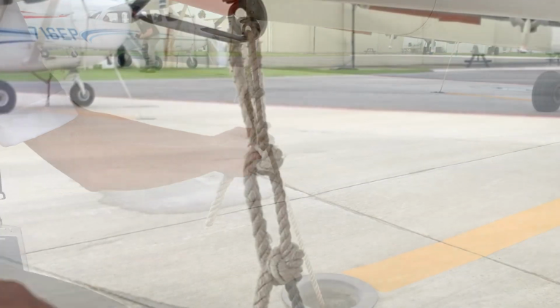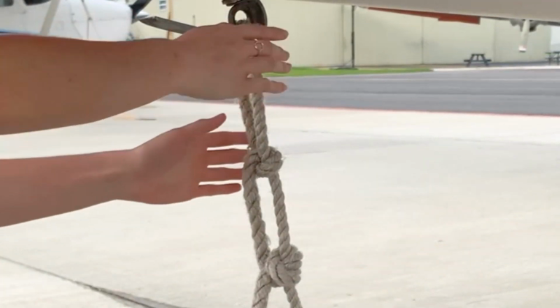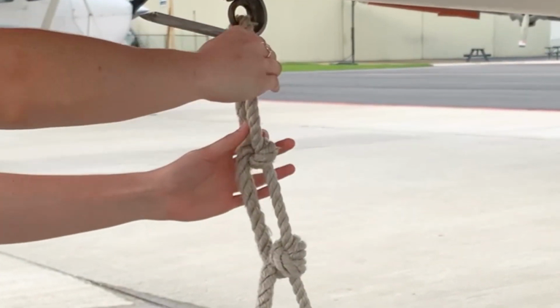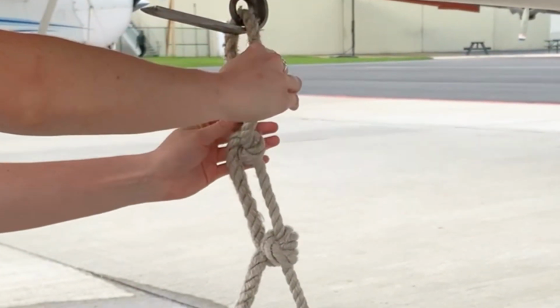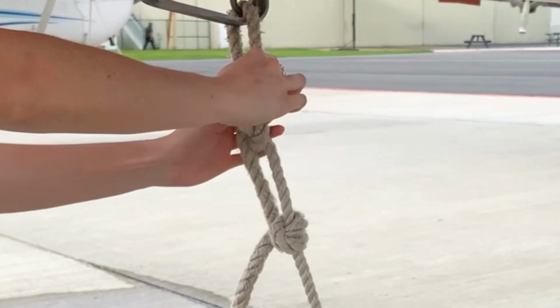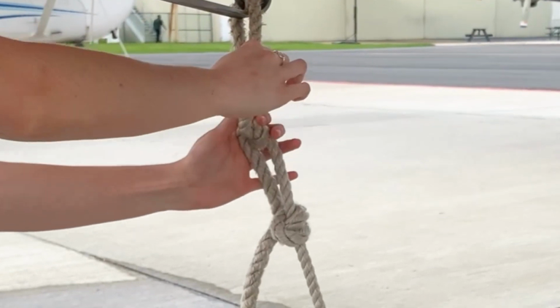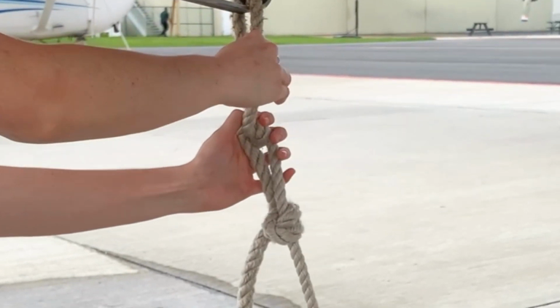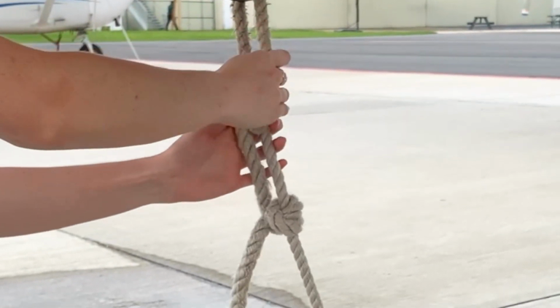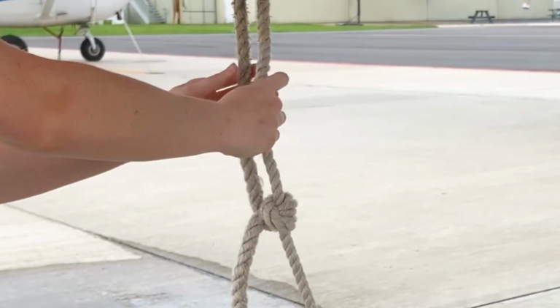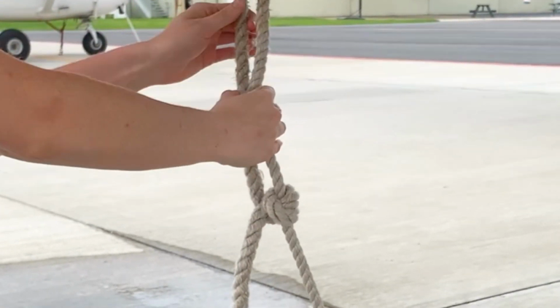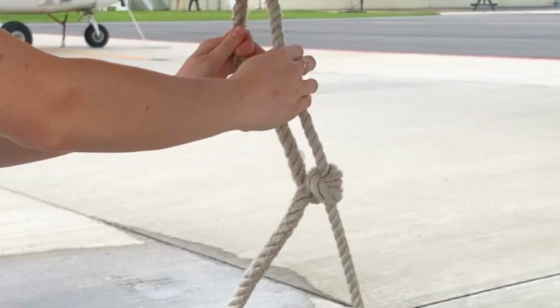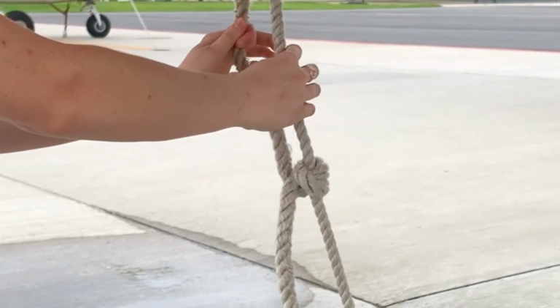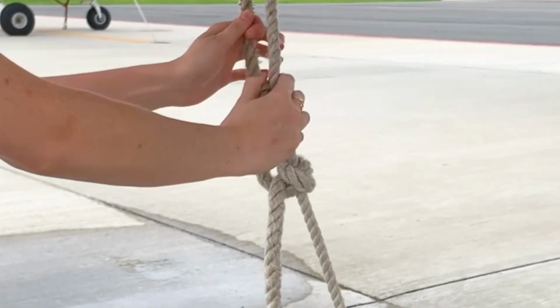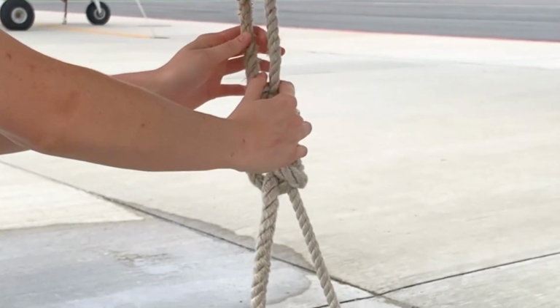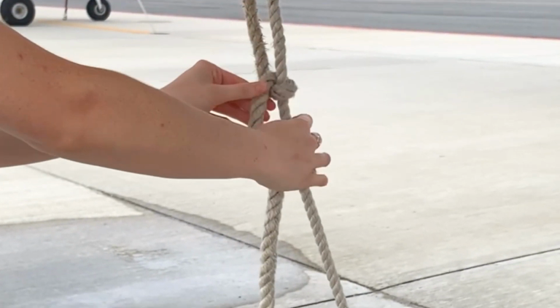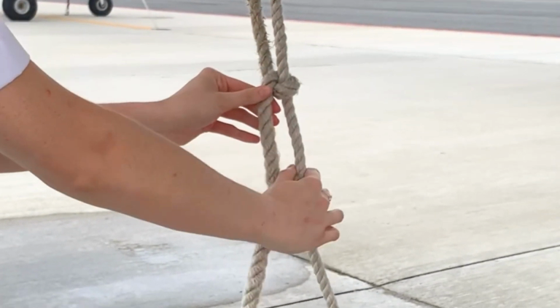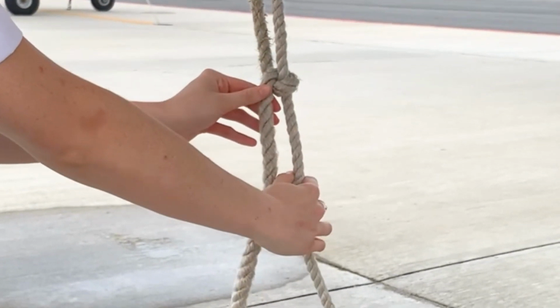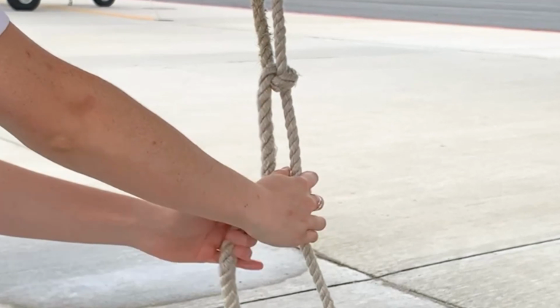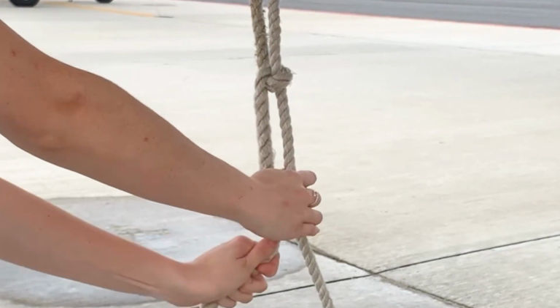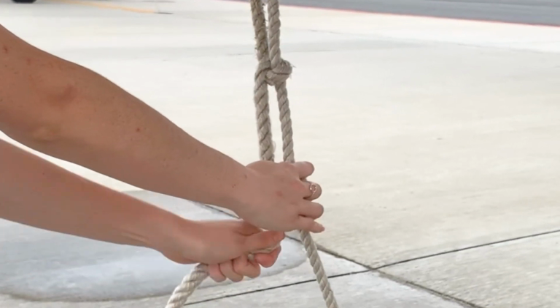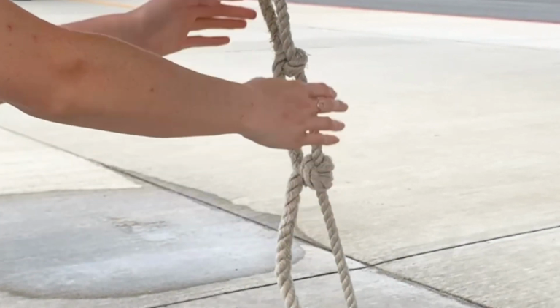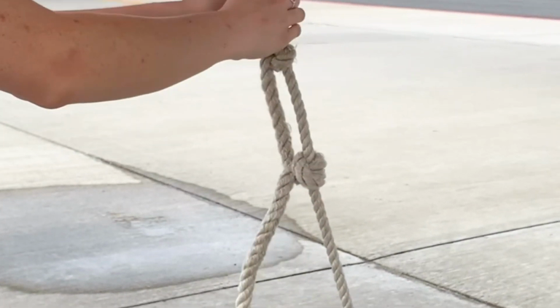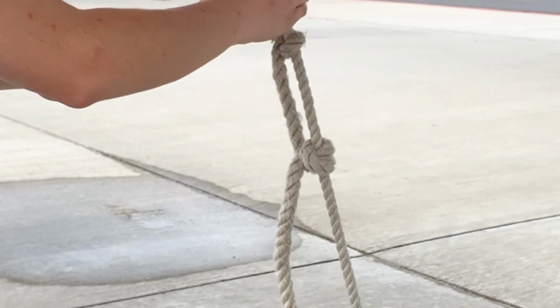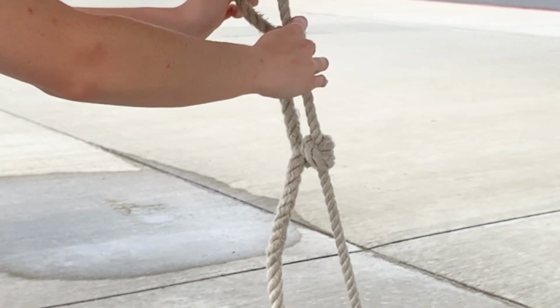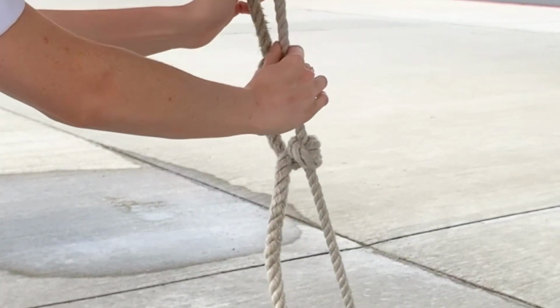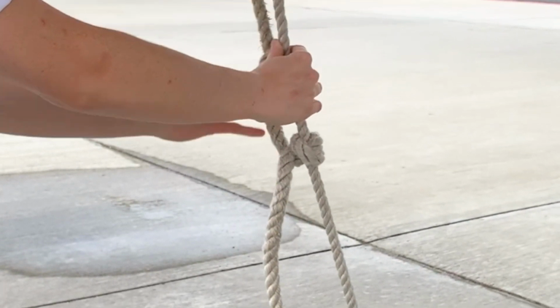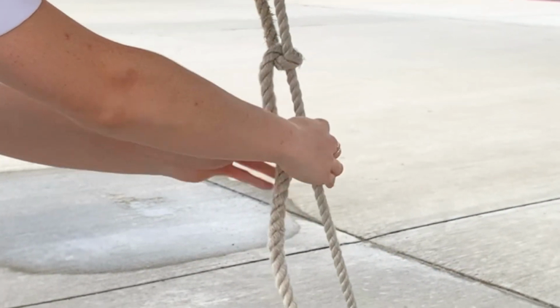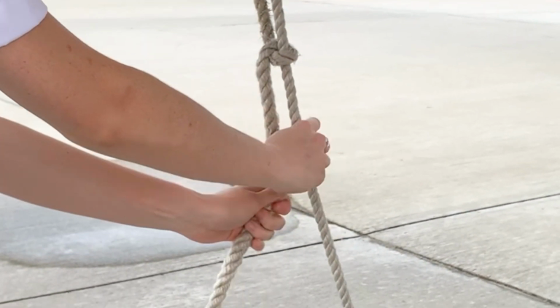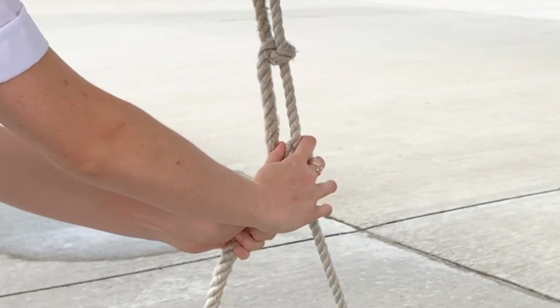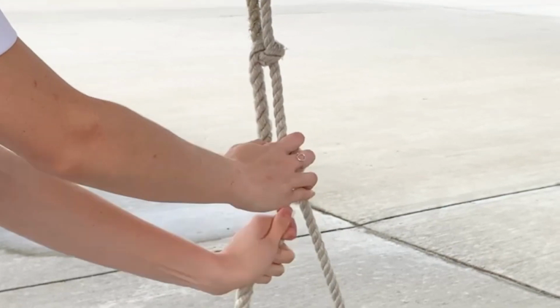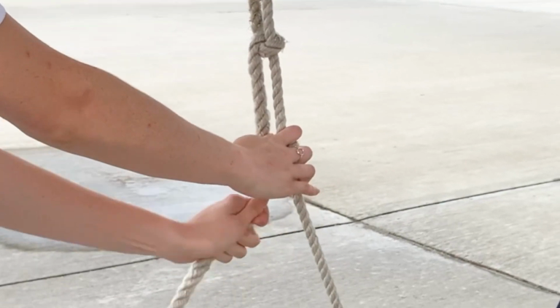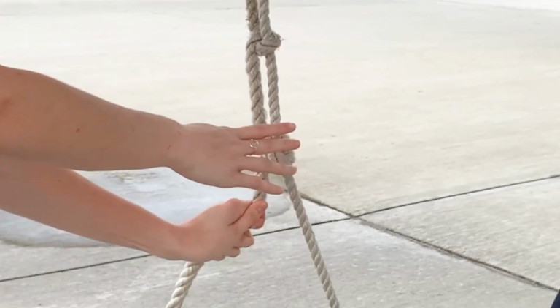The pilot should then remove the slack in the tail tie-down by pulling on the side of the rope that is passed through the tail tie-down loop and then do the same to the locking hitch knot. This process is done until the tail tie-down is tight with no slack.